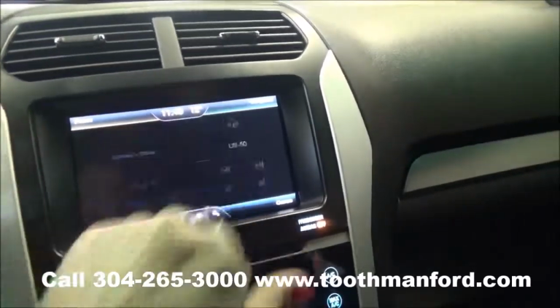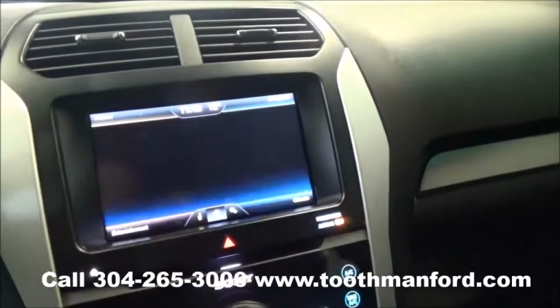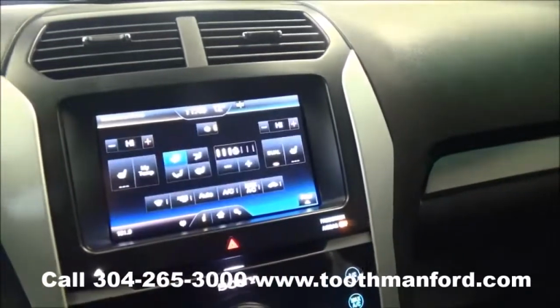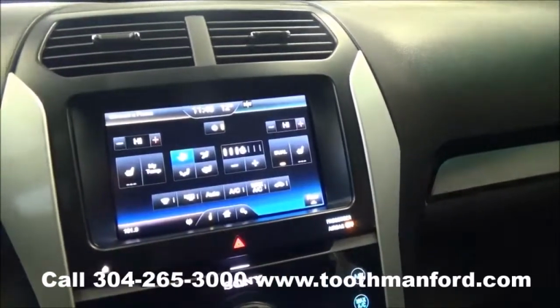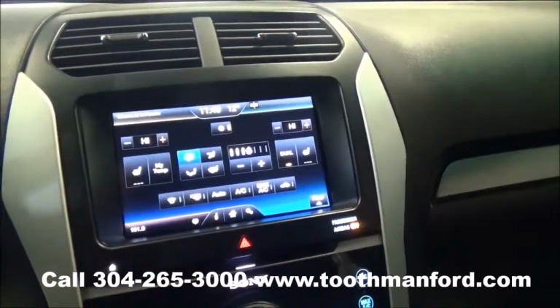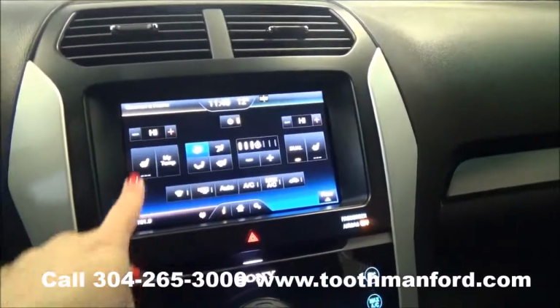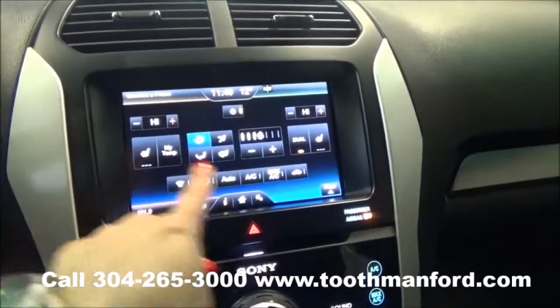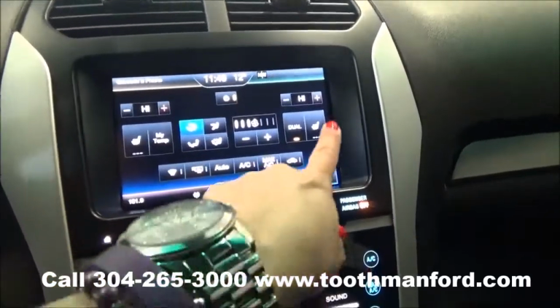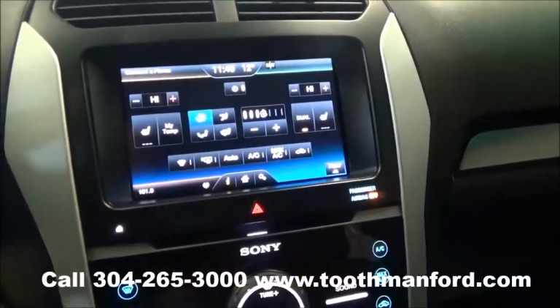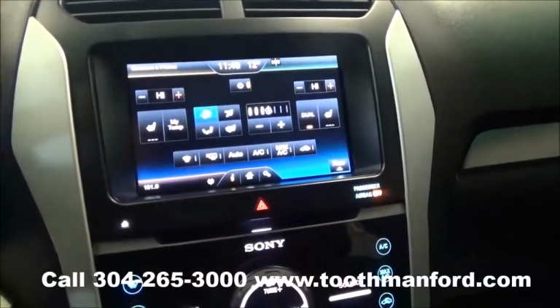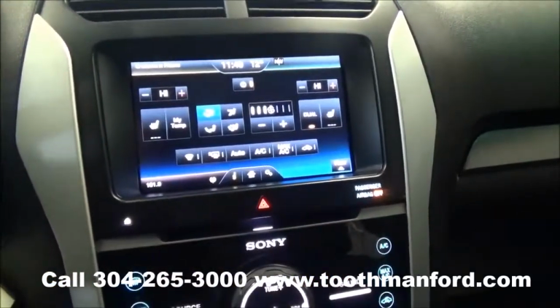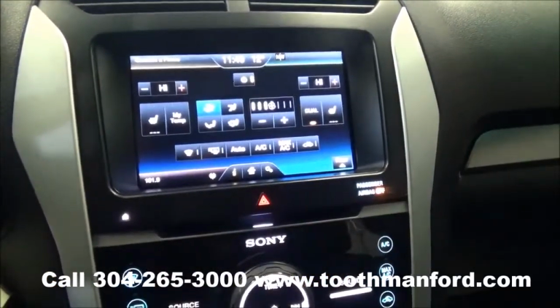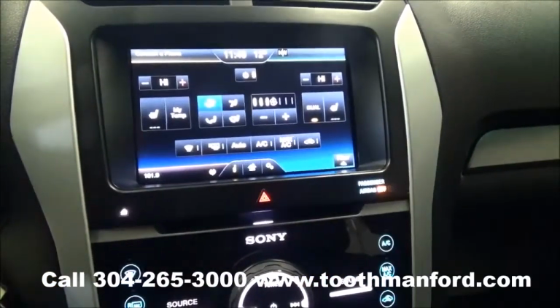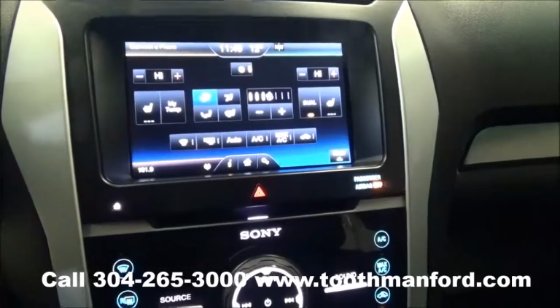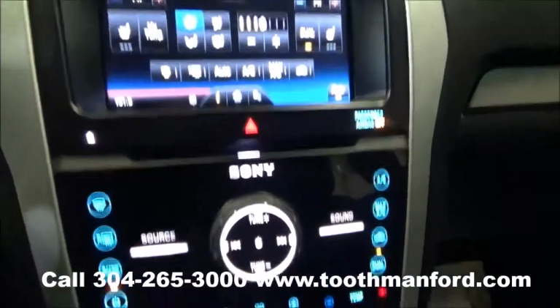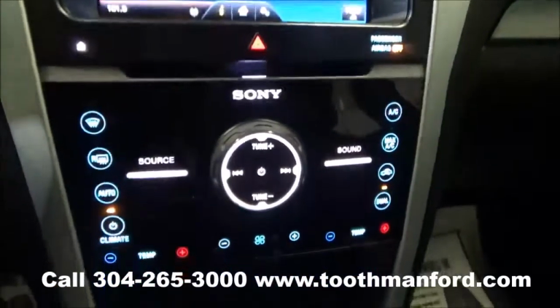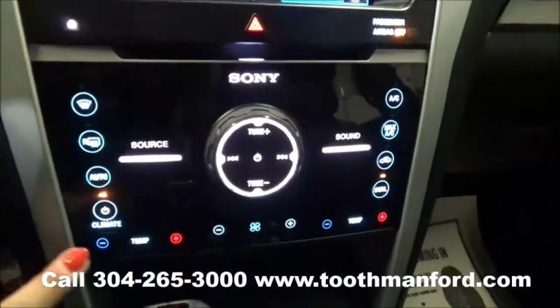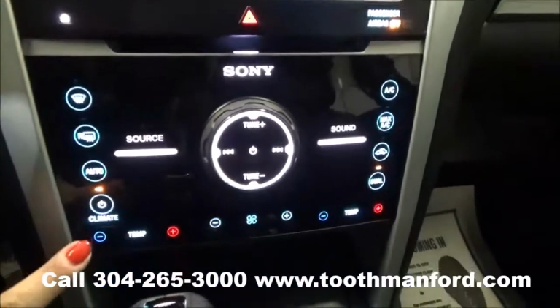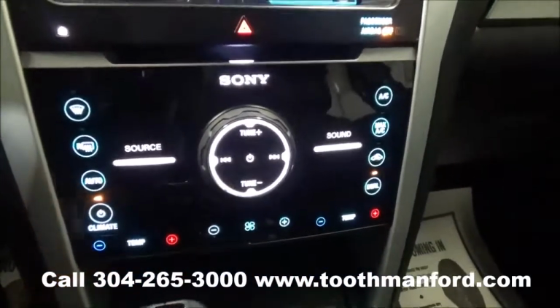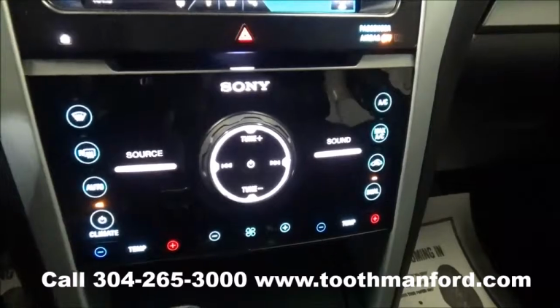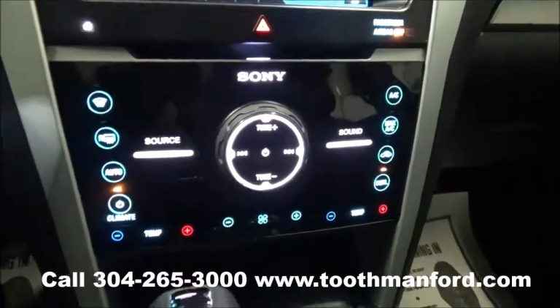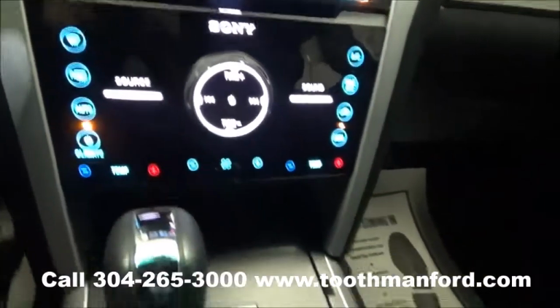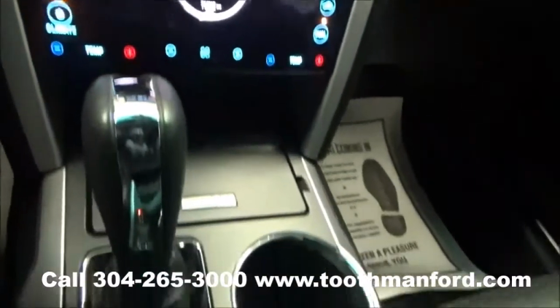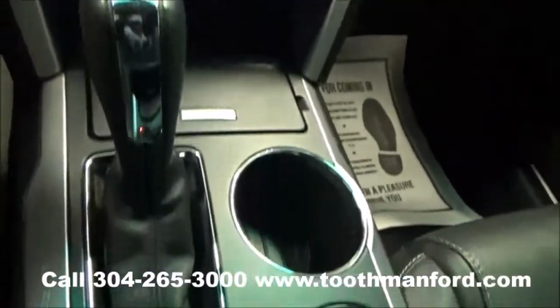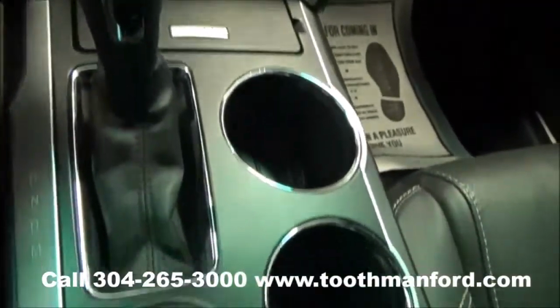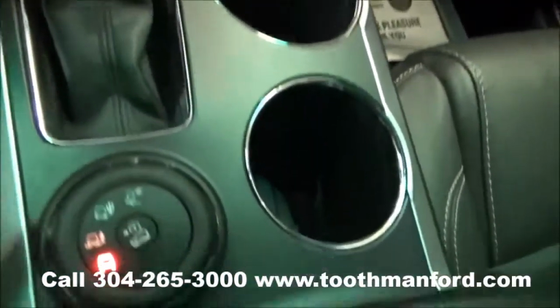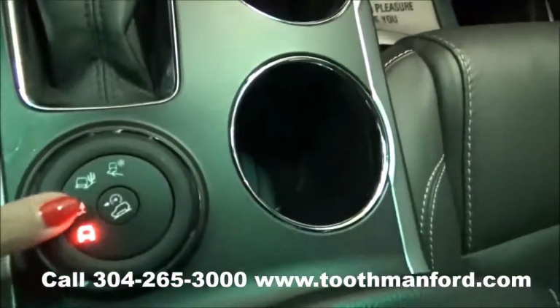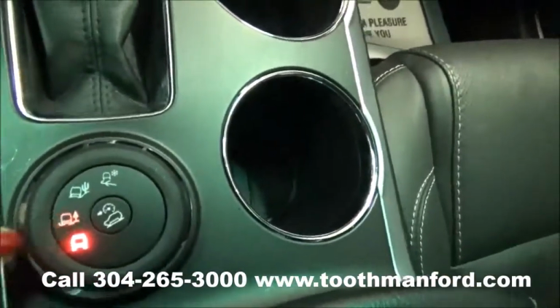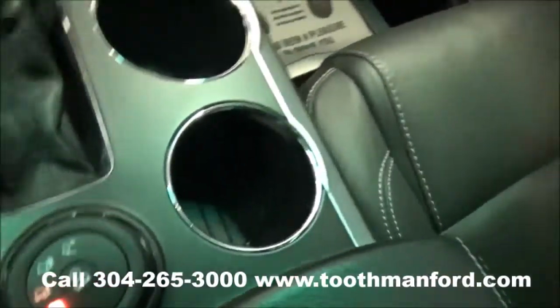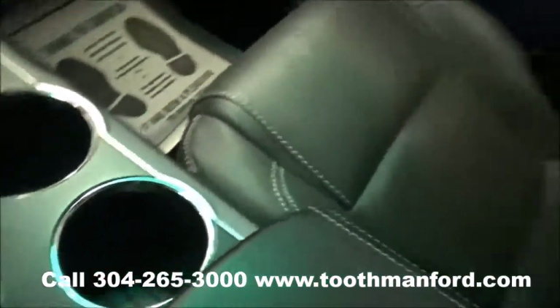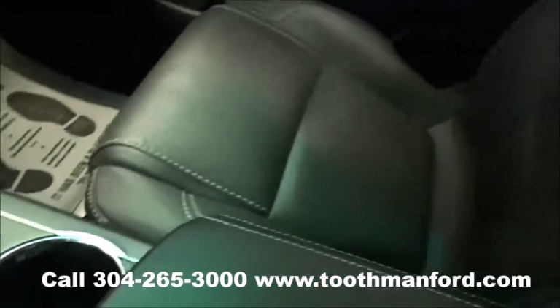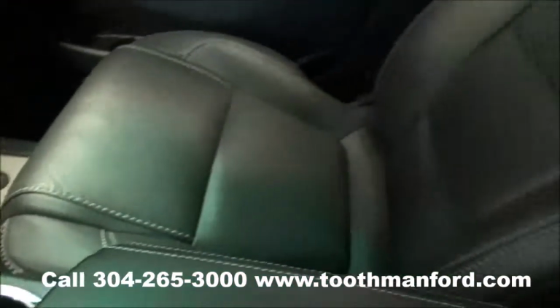You can also control your climate and heated front seats right here. If you choose not to use the touchscreen, you do have options down here as well. Your four-wheel drive options are there, with leather interiors throughout.